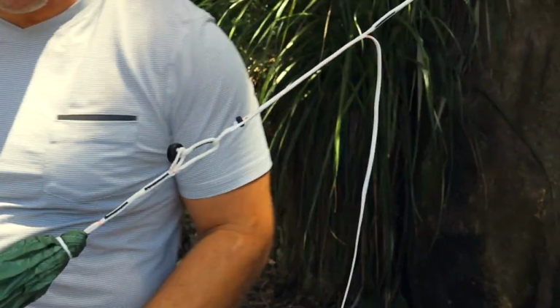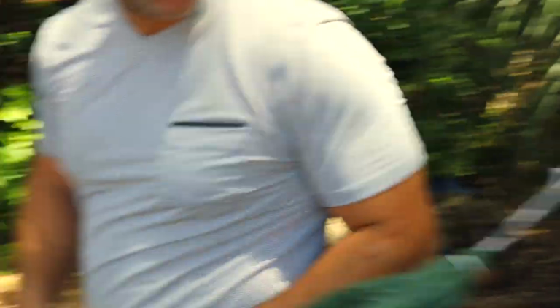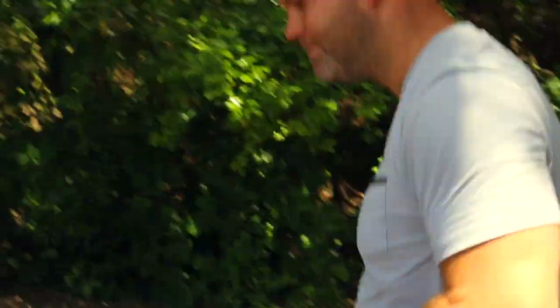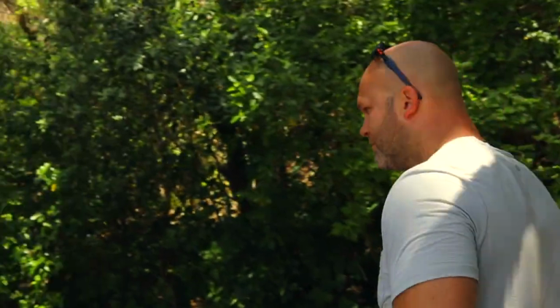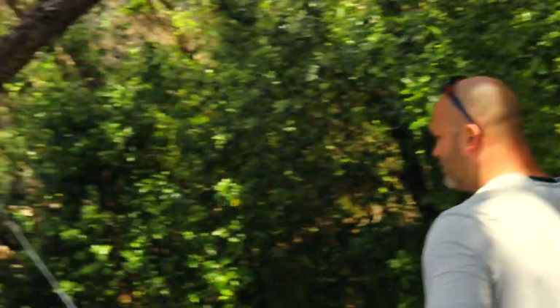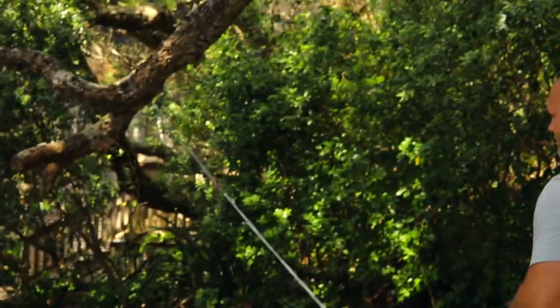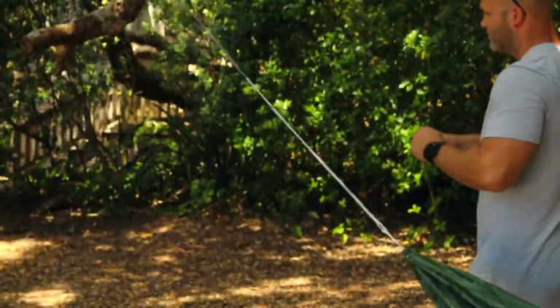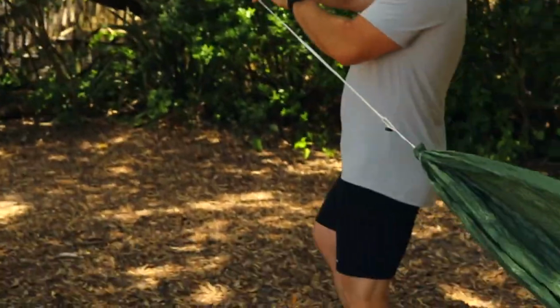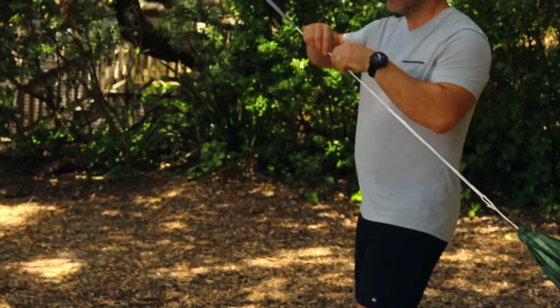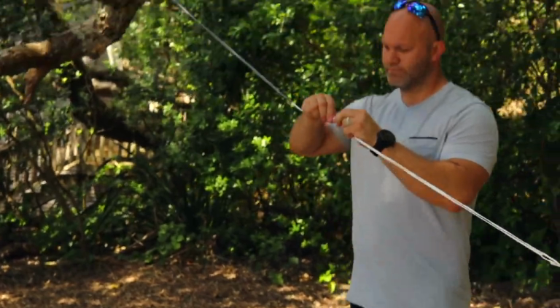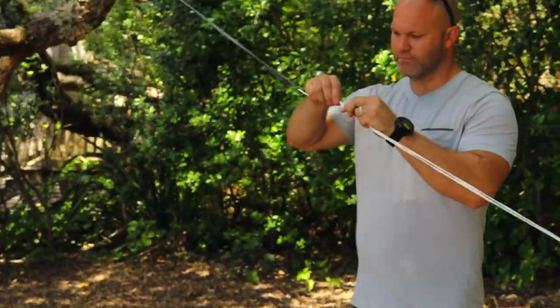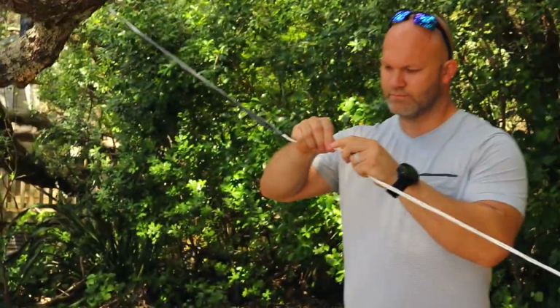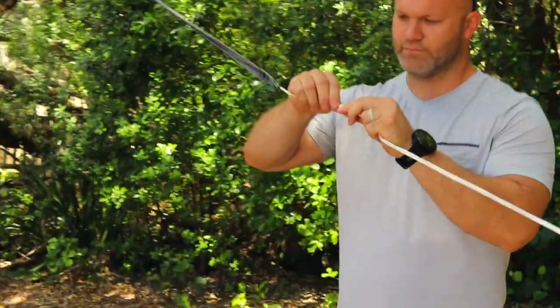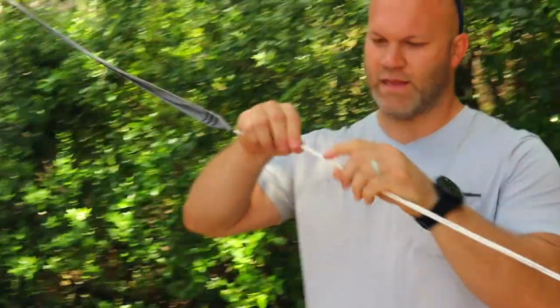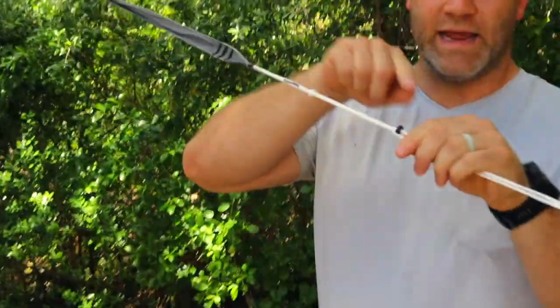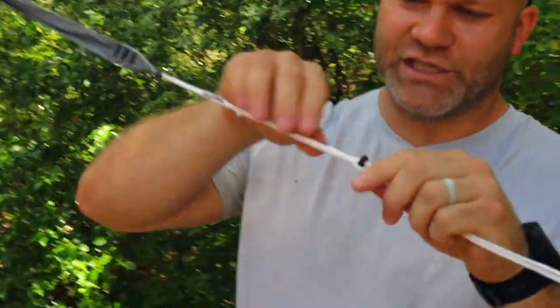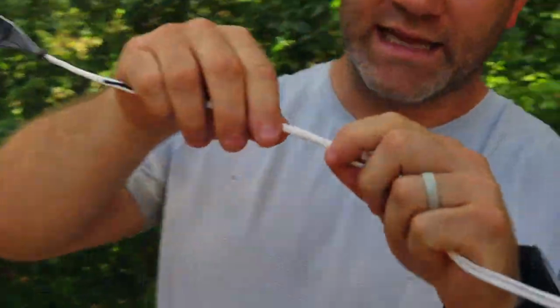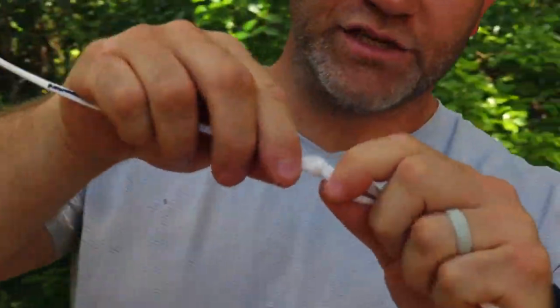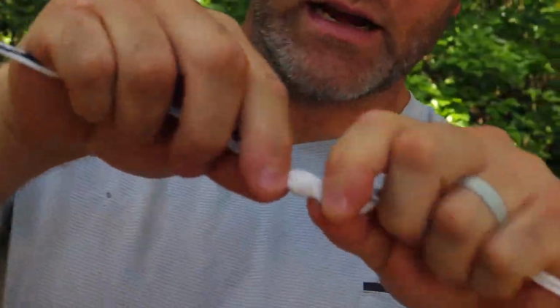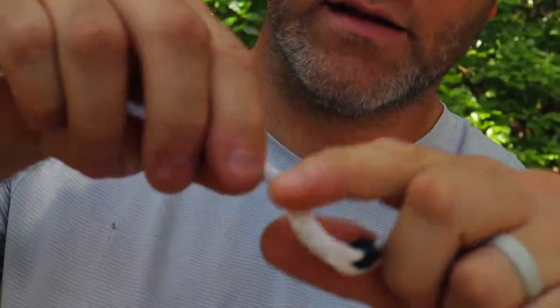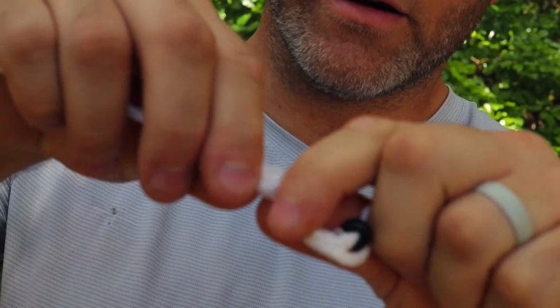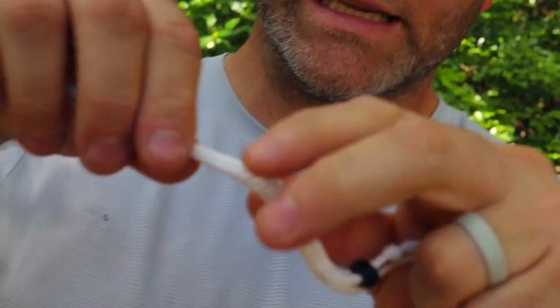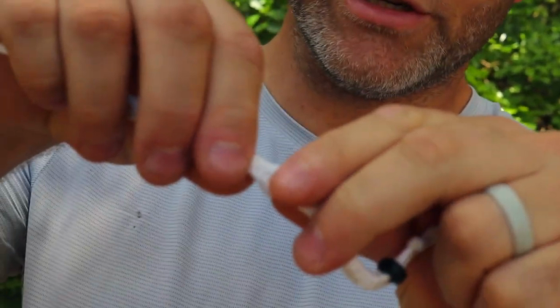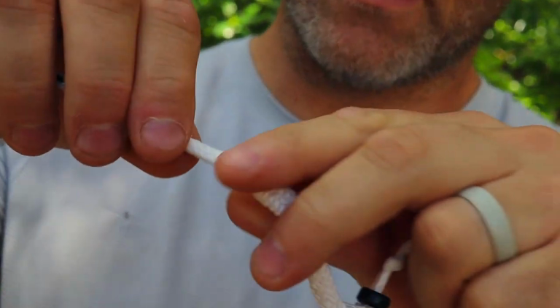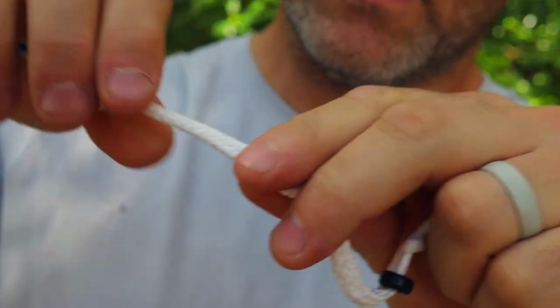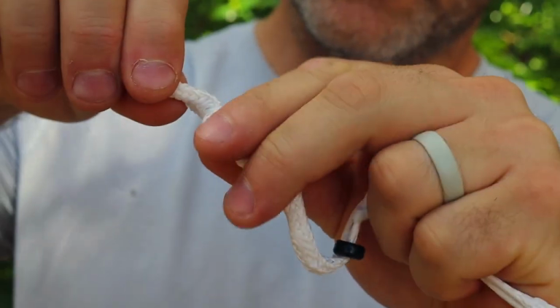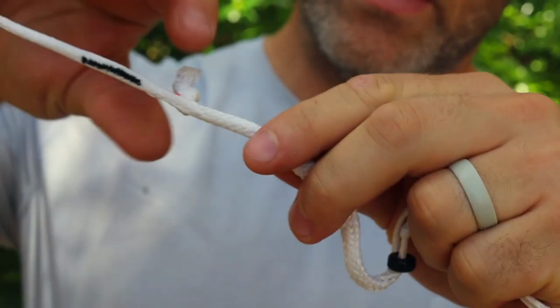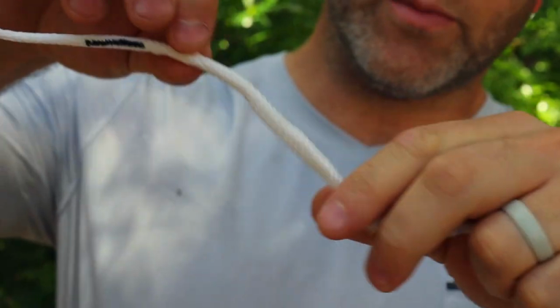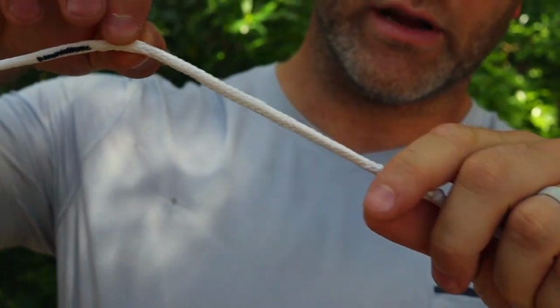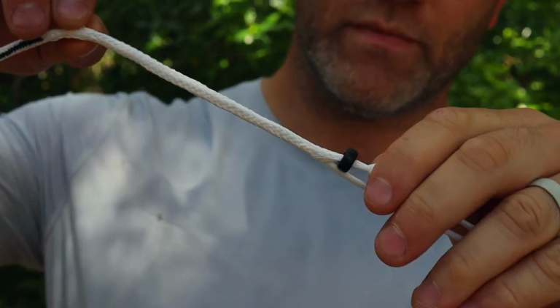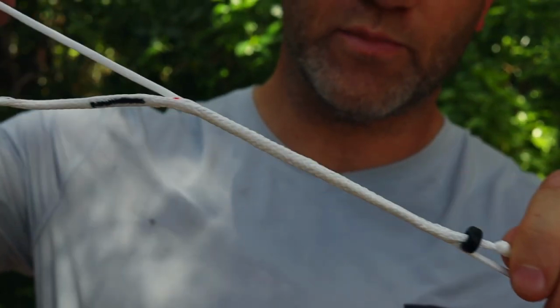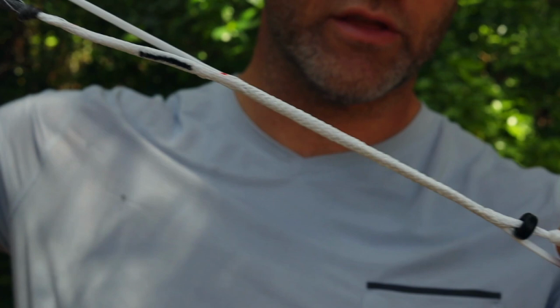Now we're going to do the other side. Again, just to tighten or adjust these, you just do that and then pull the string straight through.